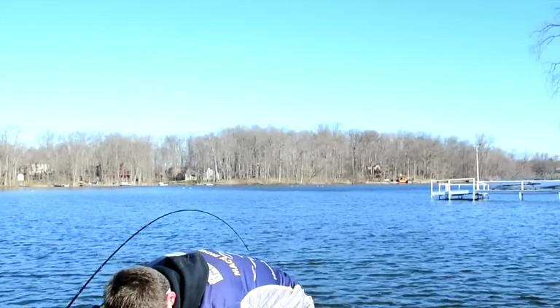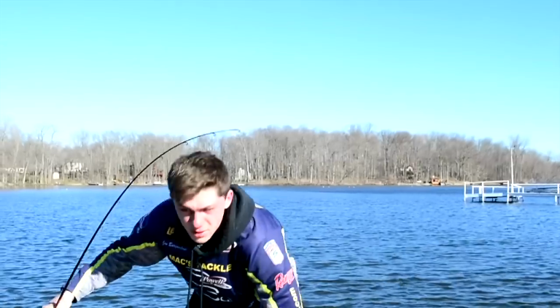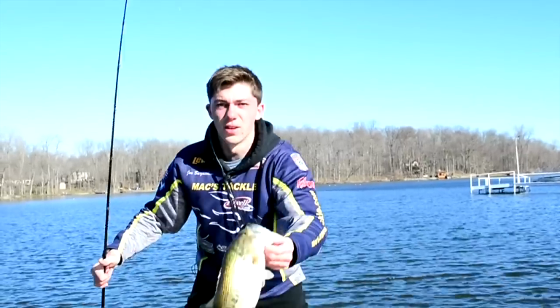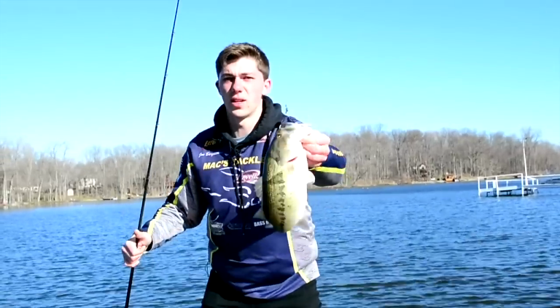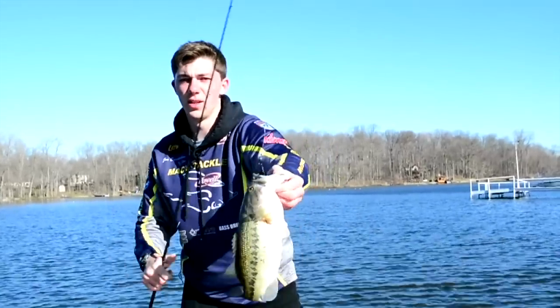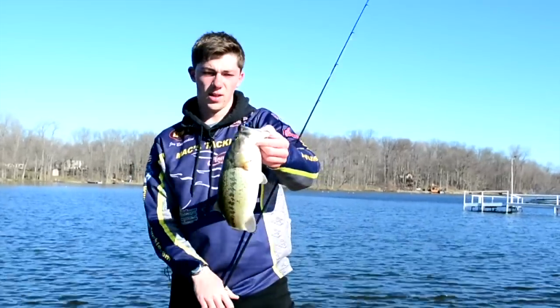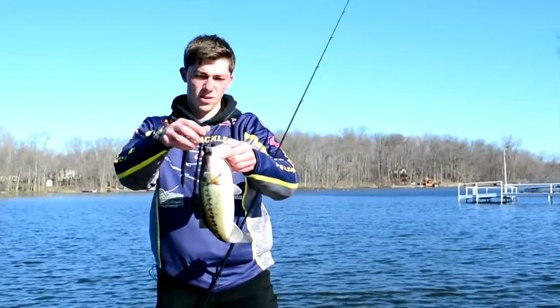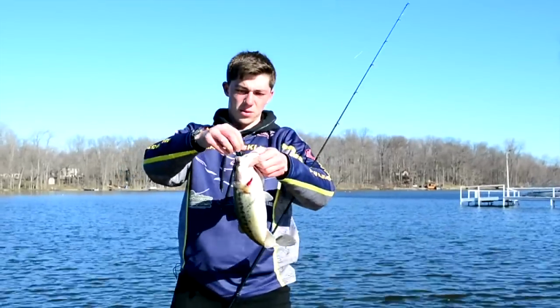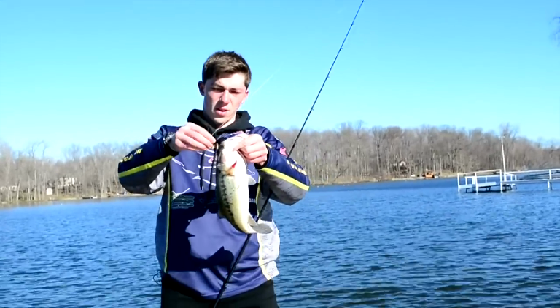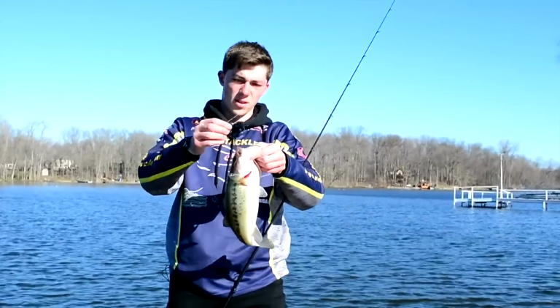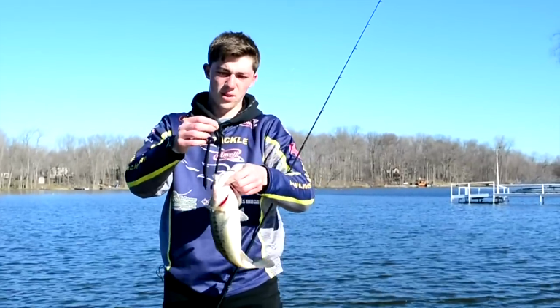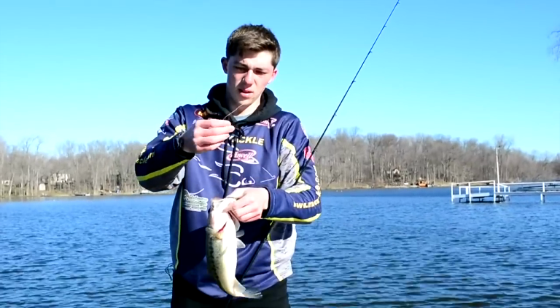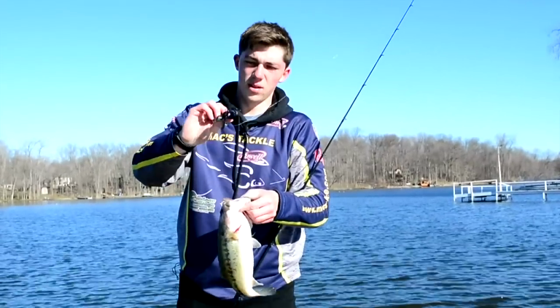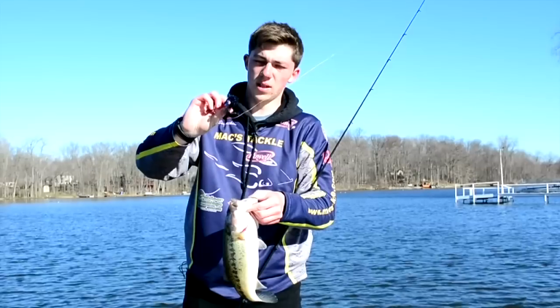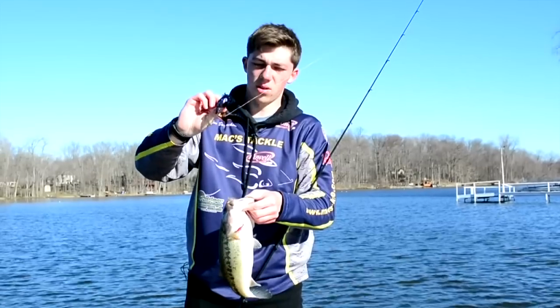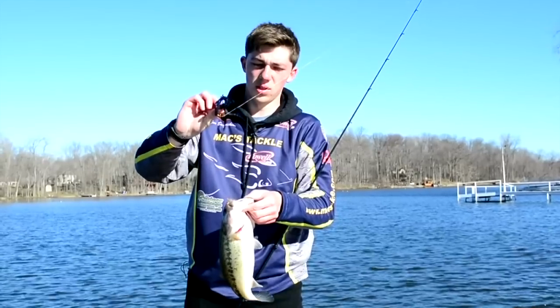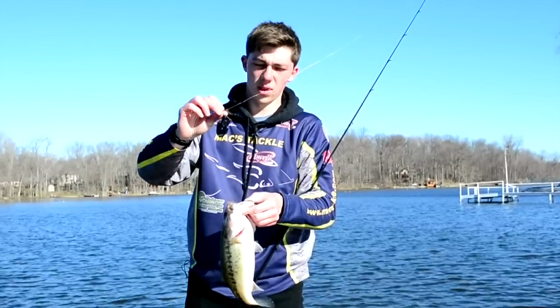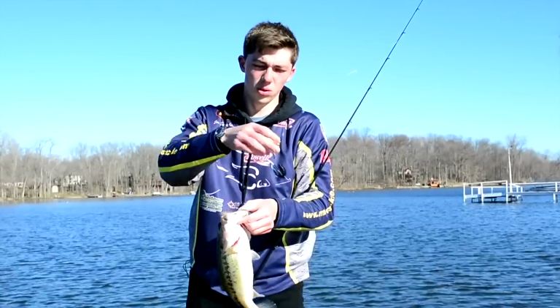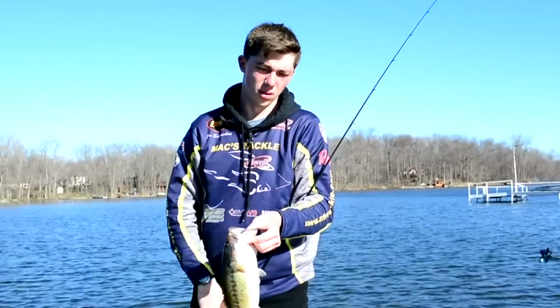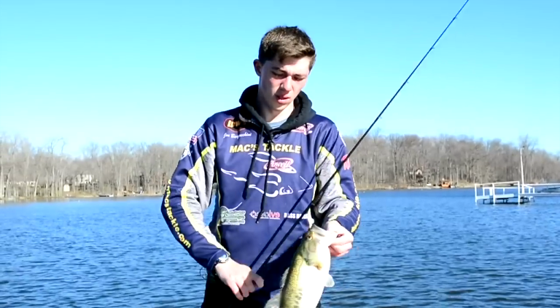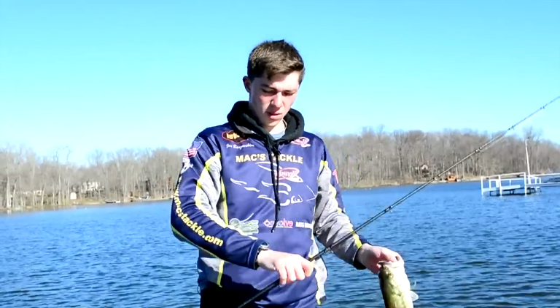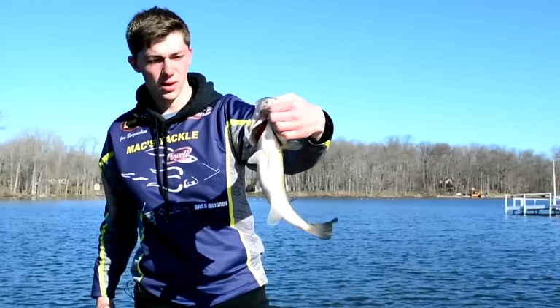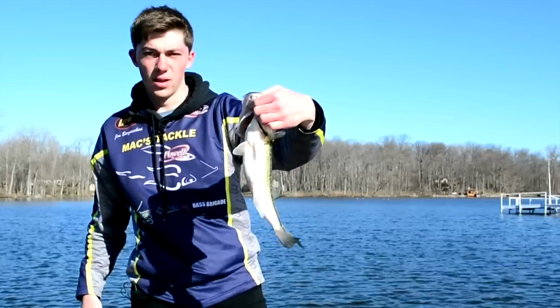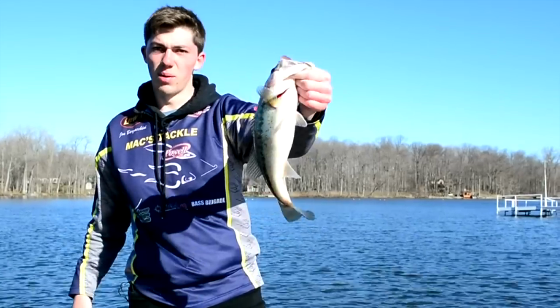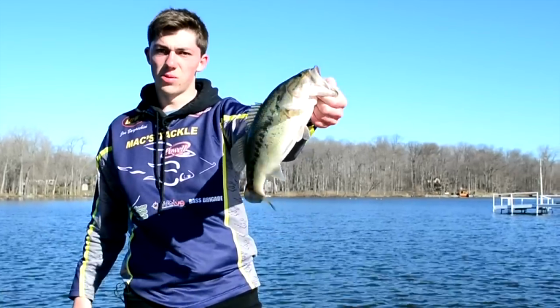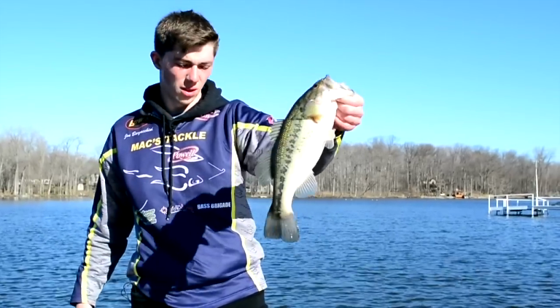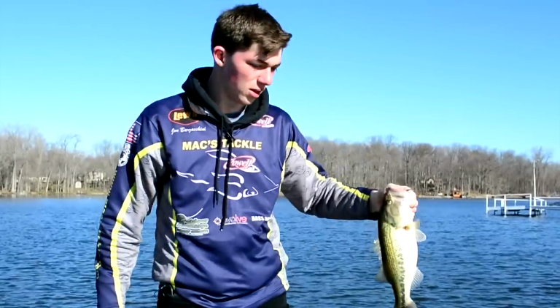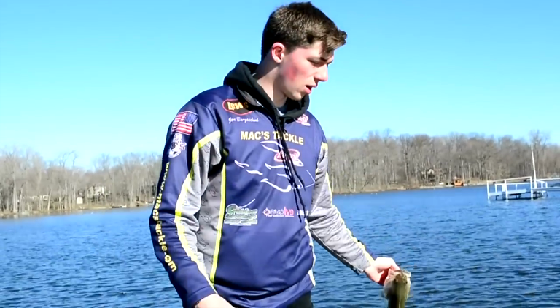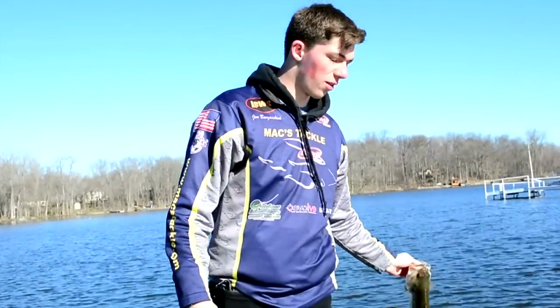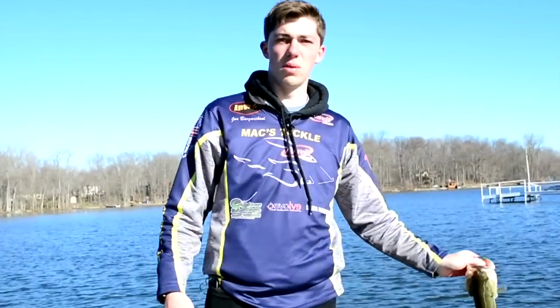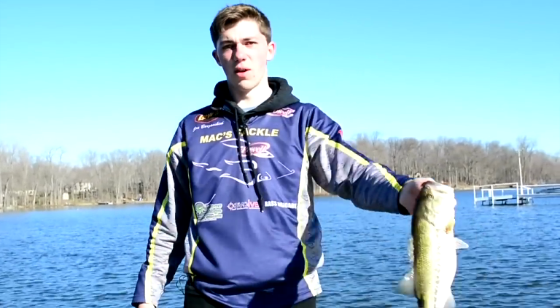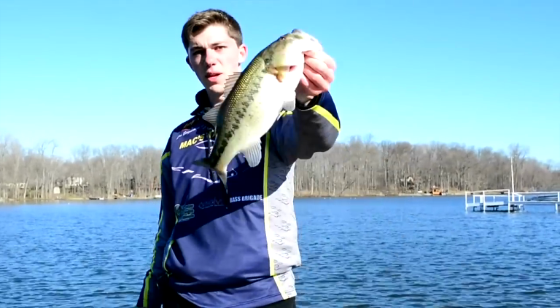That was a silly hook set — I didn't know that fish was on there. That's on the blue steel. Not a bad largemouth, caught that on the Fuzzy Beaver by Riot Baits.